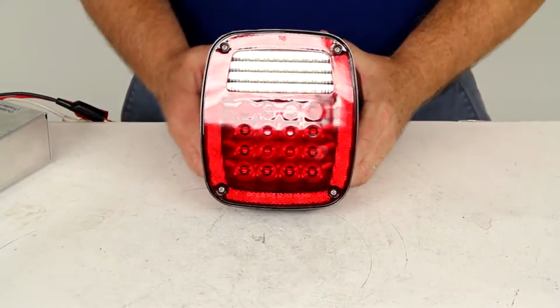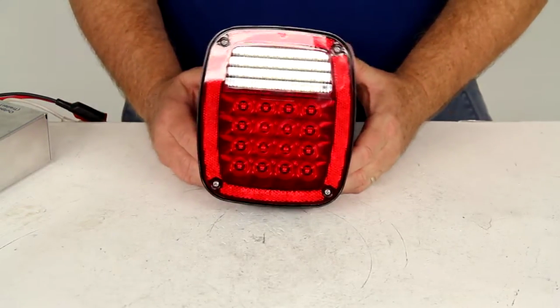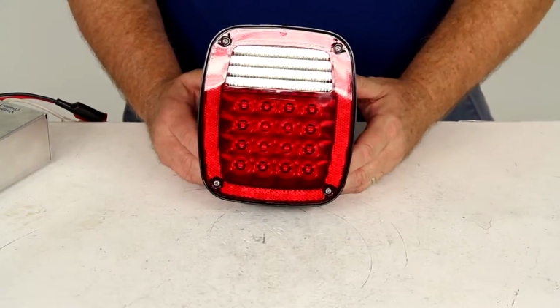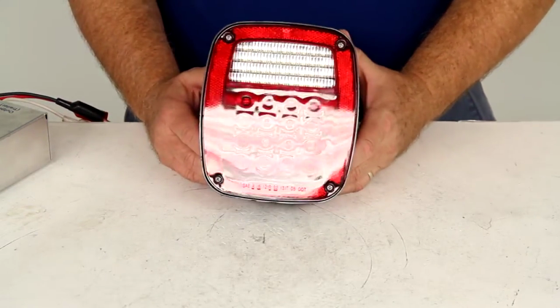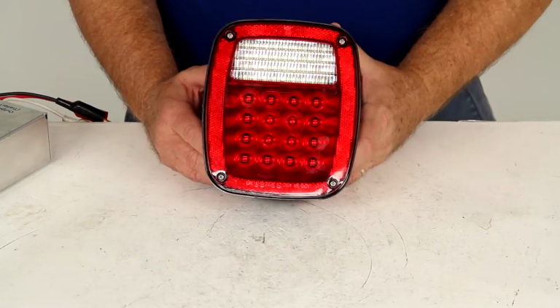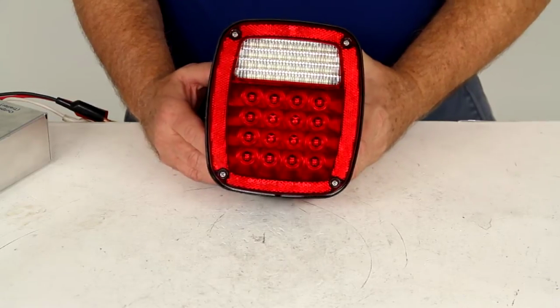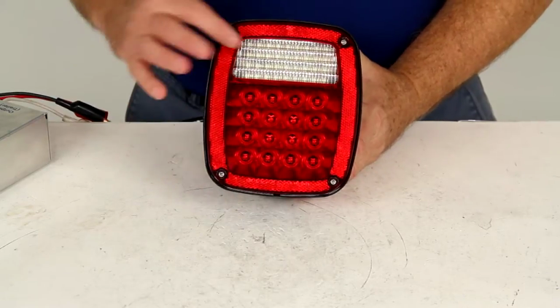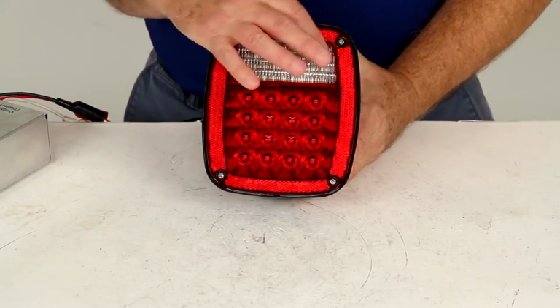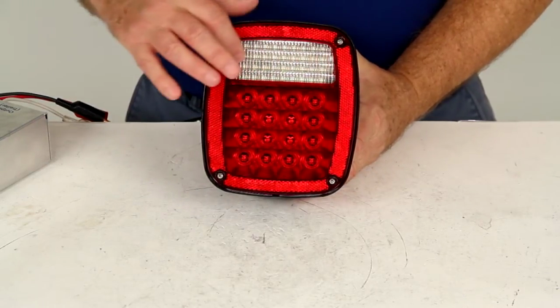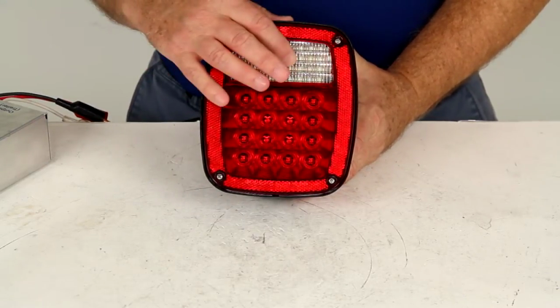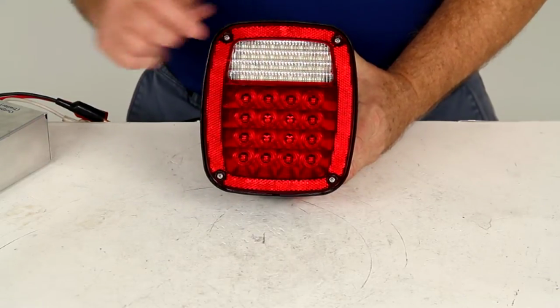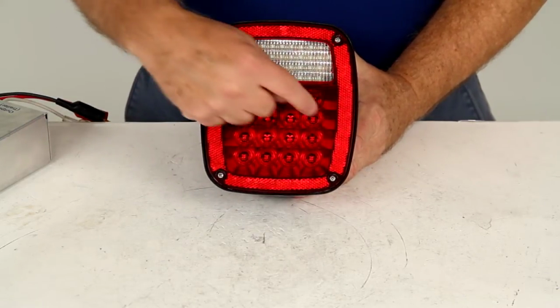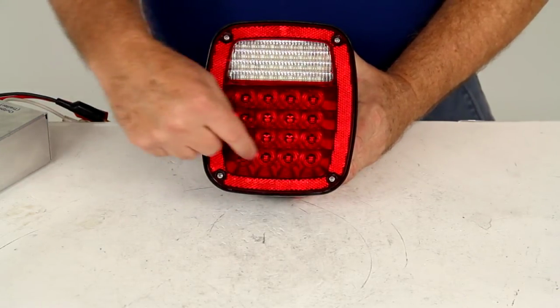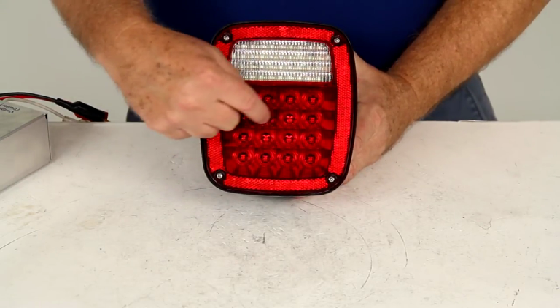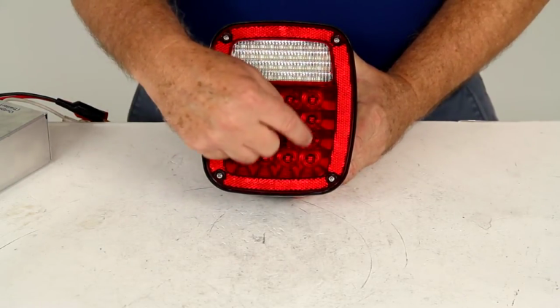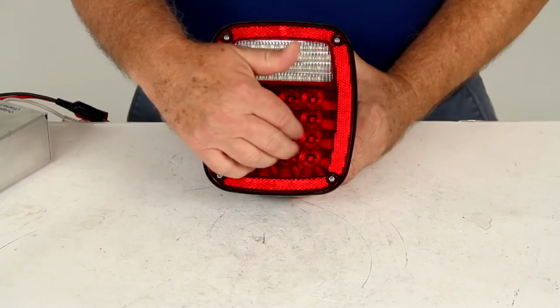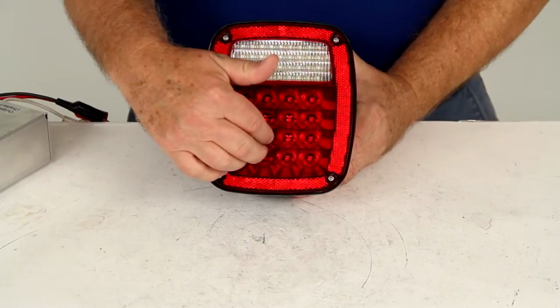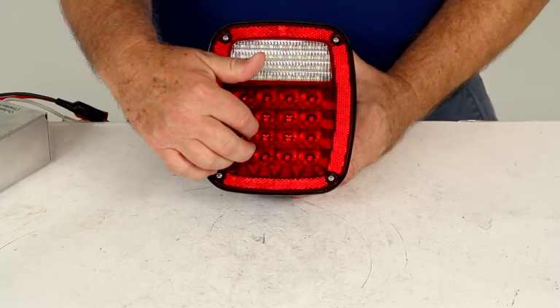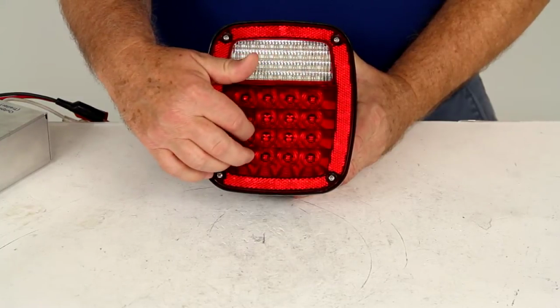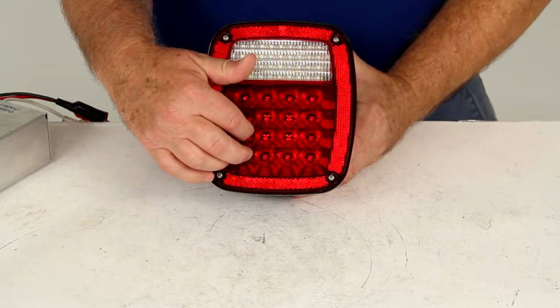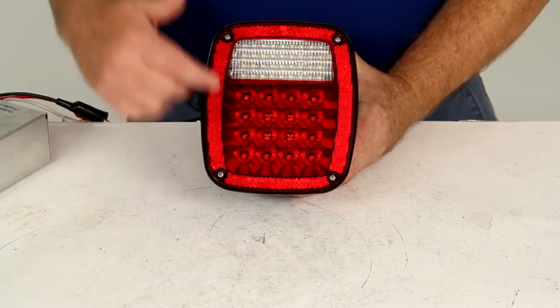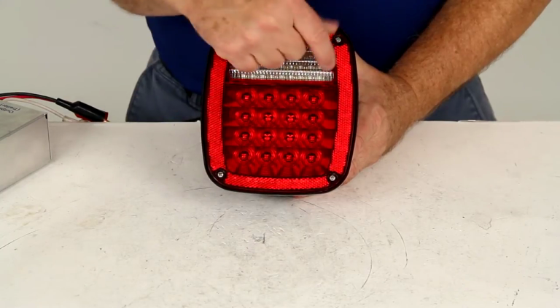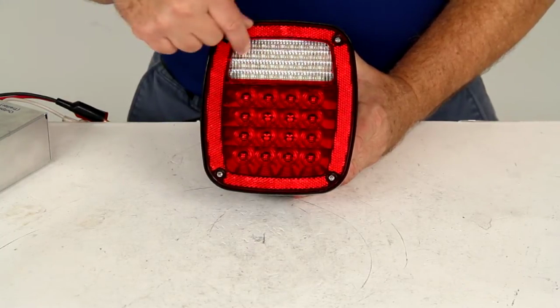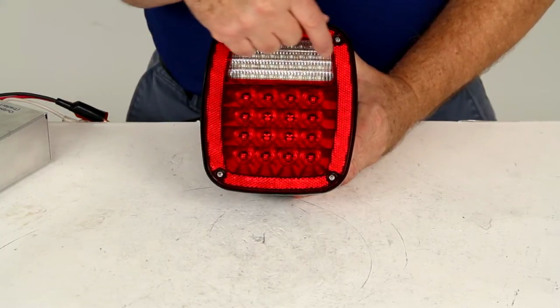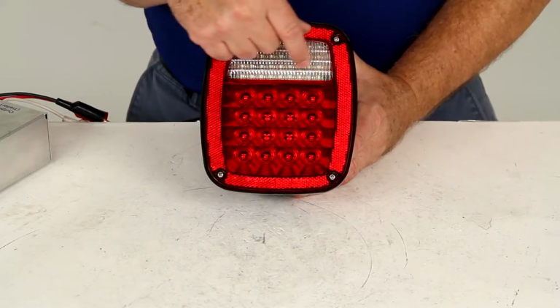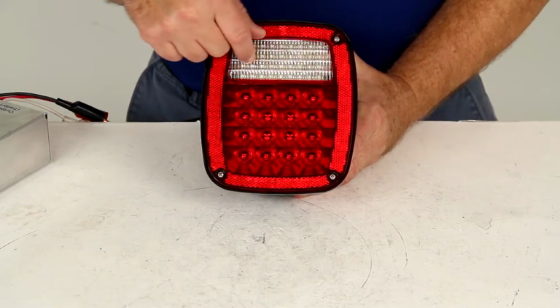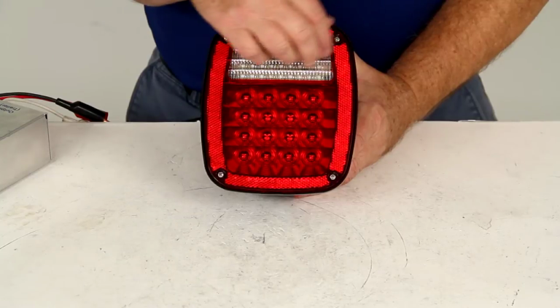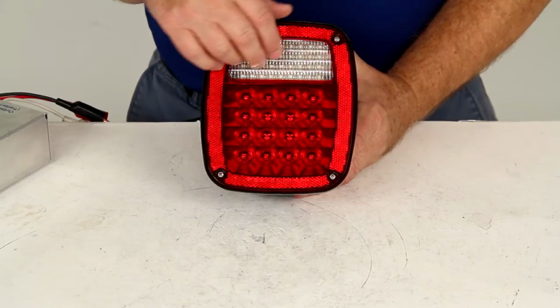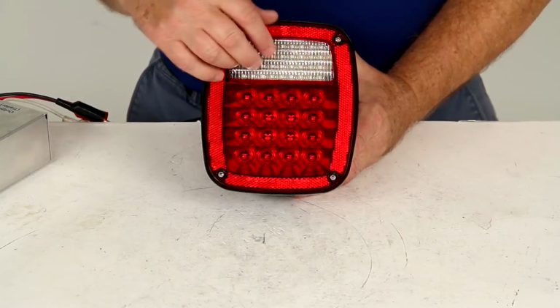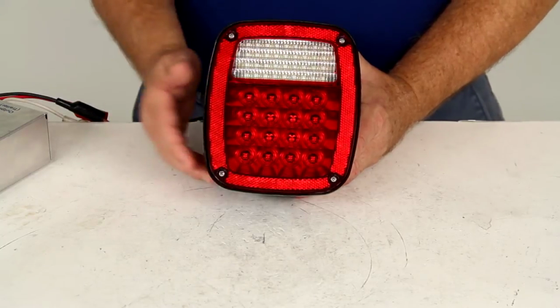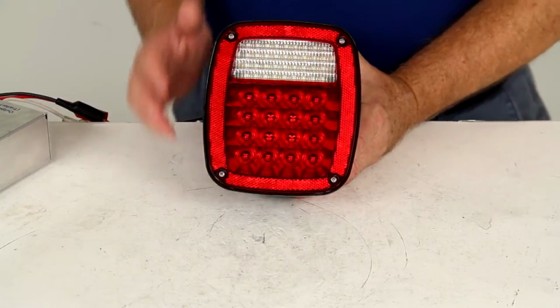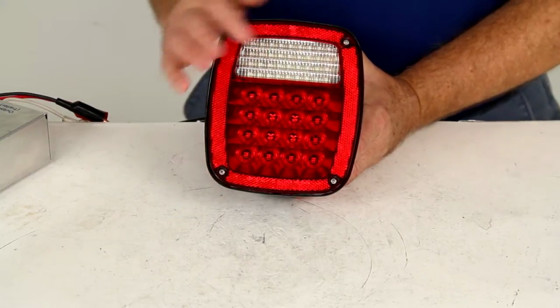This is a combination stop, turn, and tail light, and has a built-in backup light. It has 16 LEDs for the tail light function and the stop and turn function. Up here it actually has 36 LEDs for the backup light, so it's a very bright backup light.